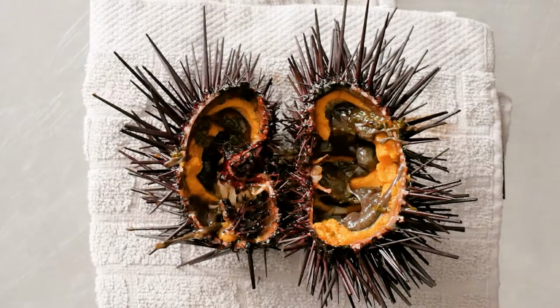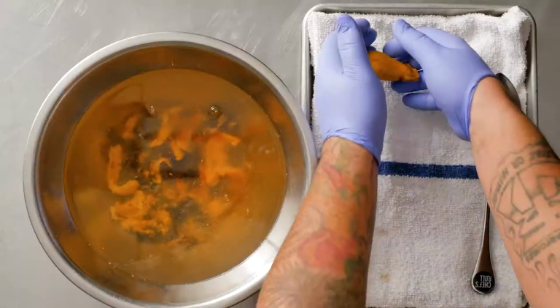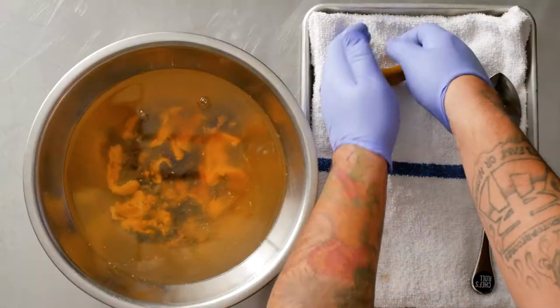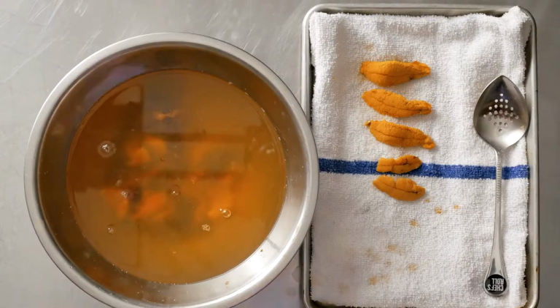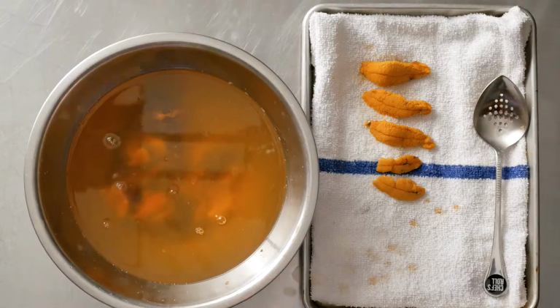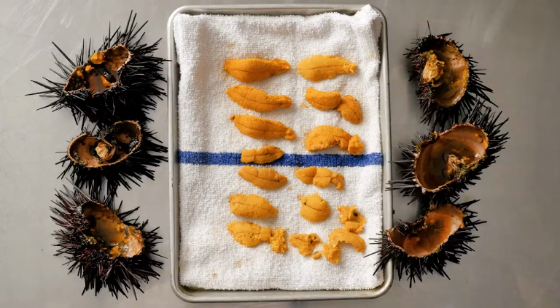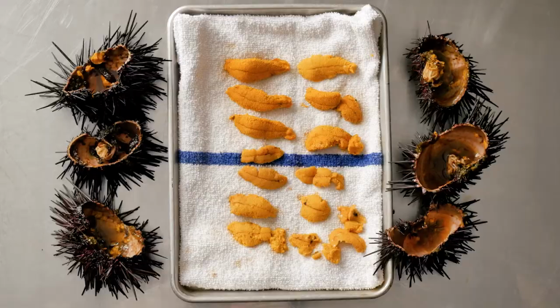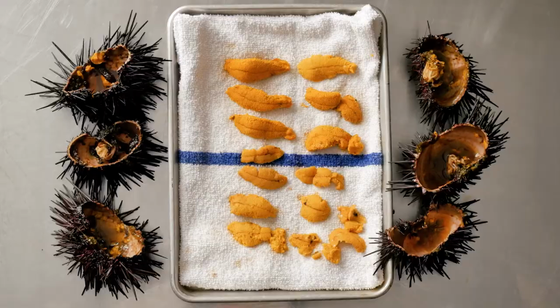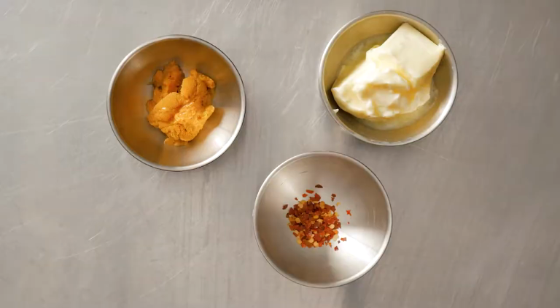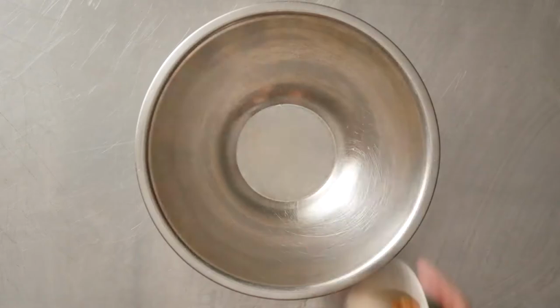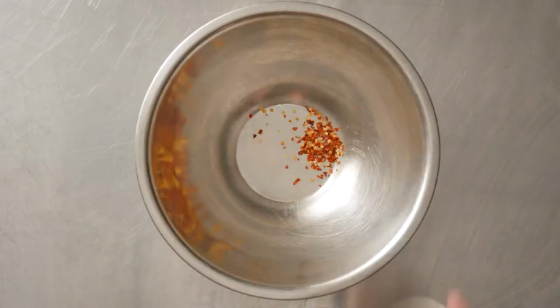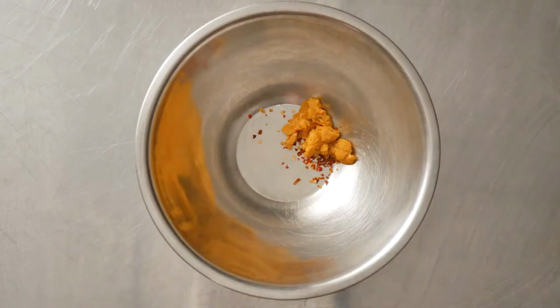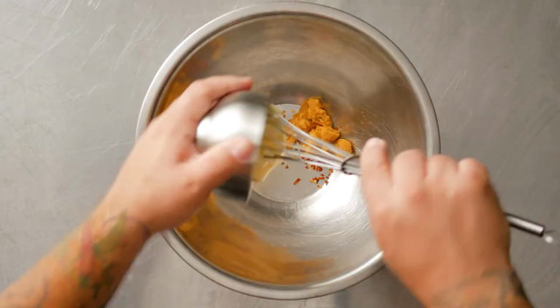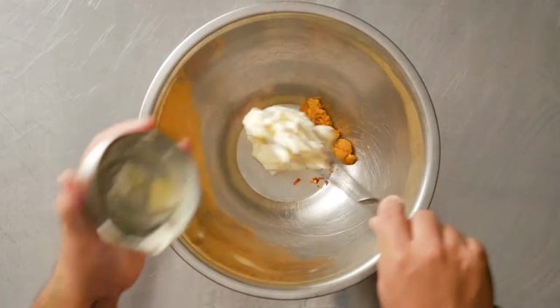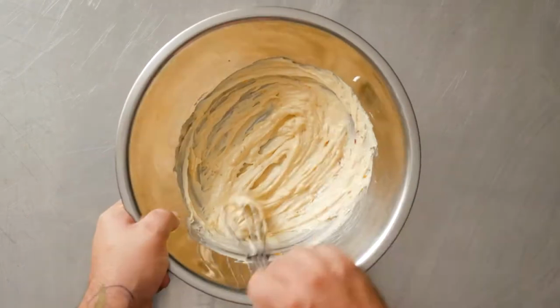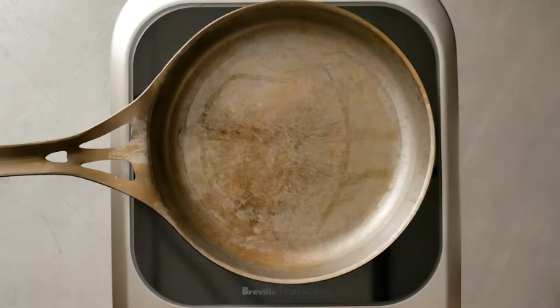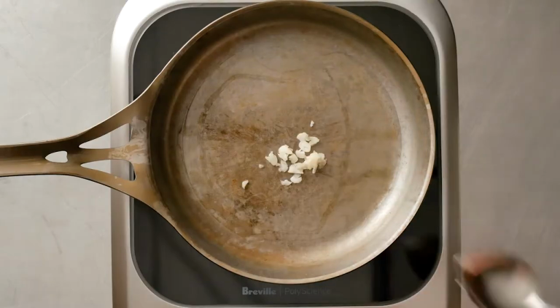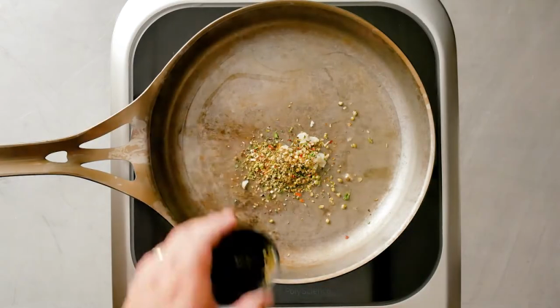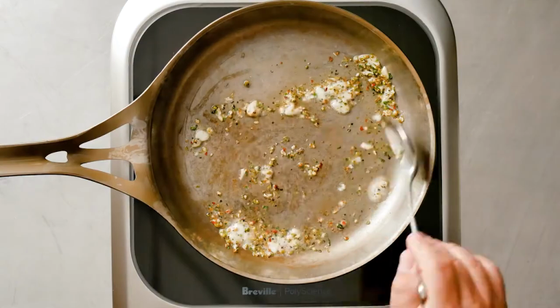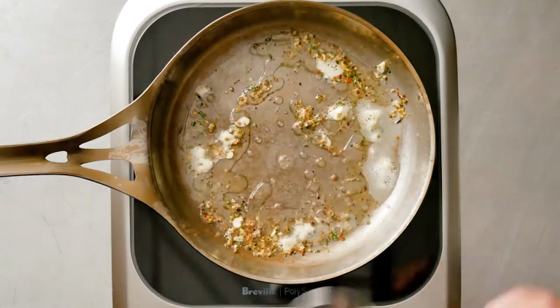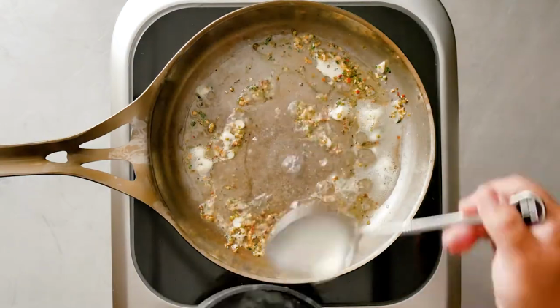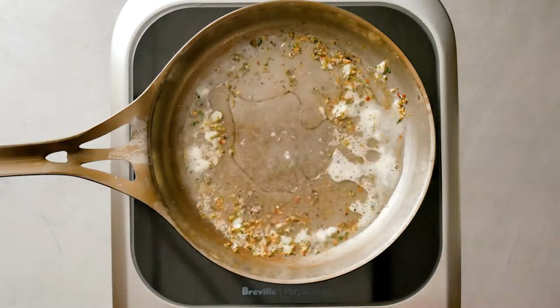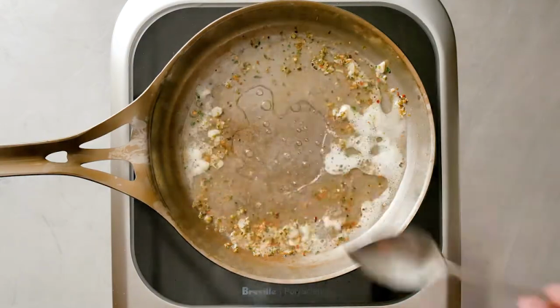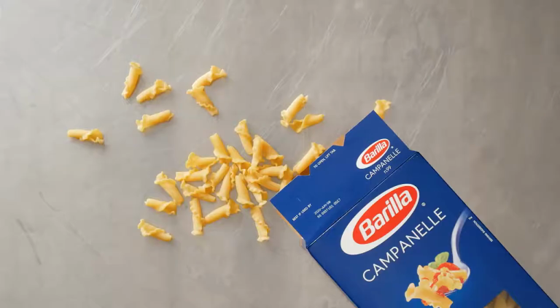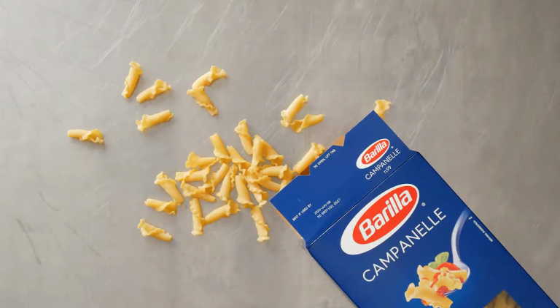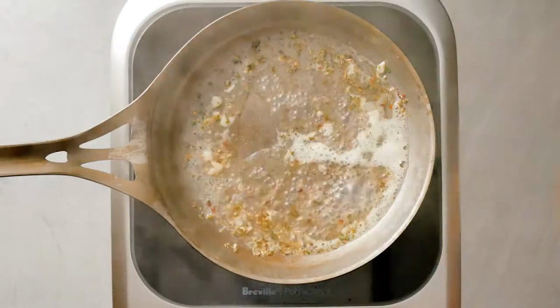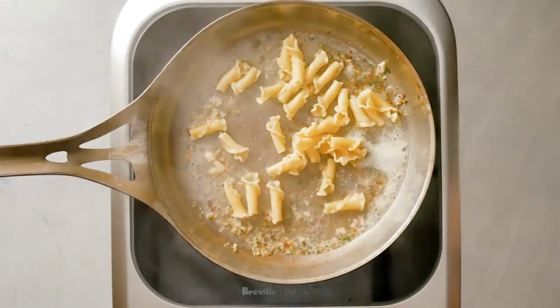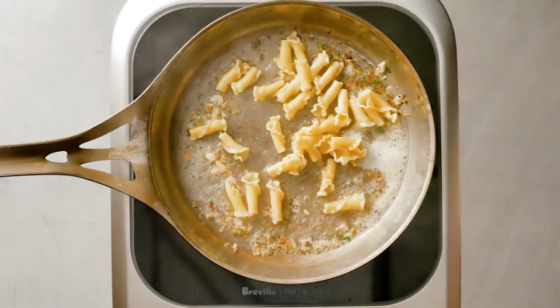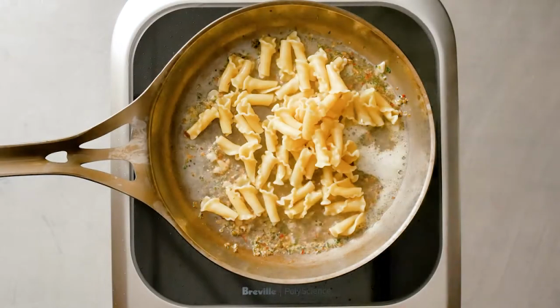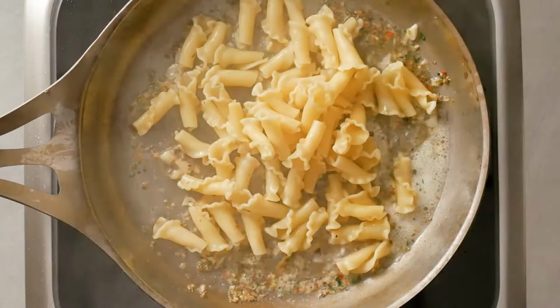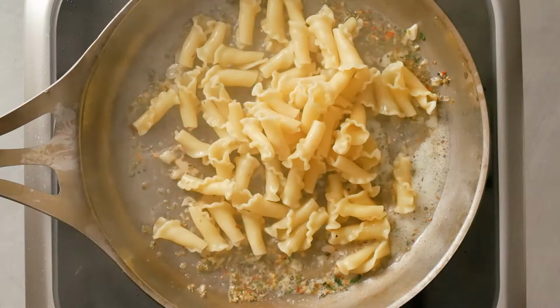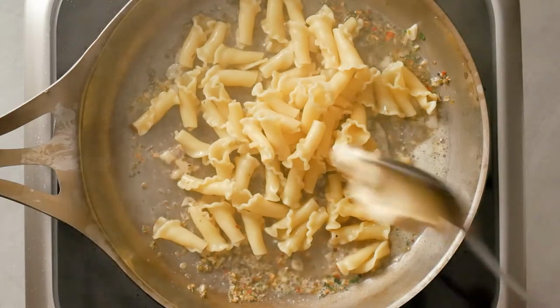I made a uni butter with the end pieces and some chili flake. Whipped that up, sauteed some garlic and Mediterranean seasoning, some pasta water, threw in the Barilla Campanelli and the uni butter.